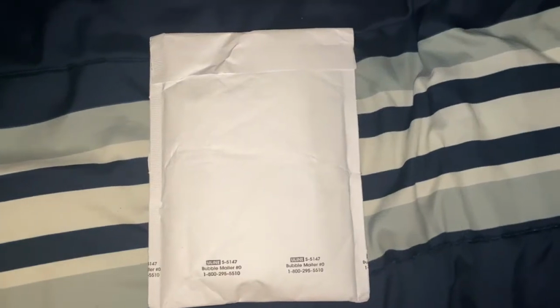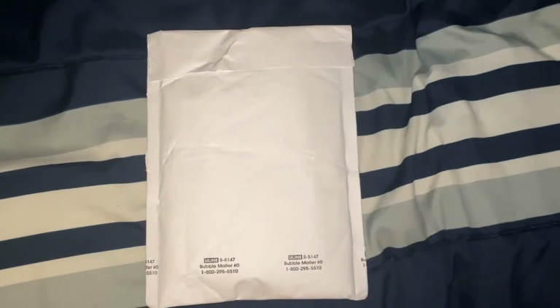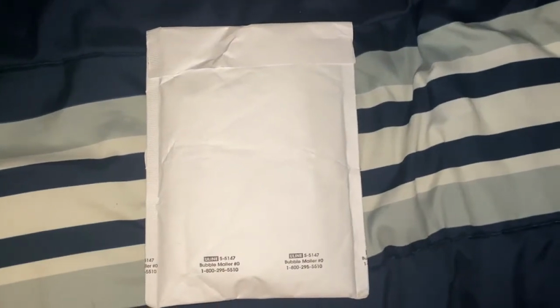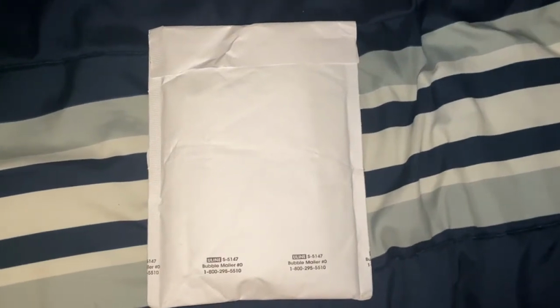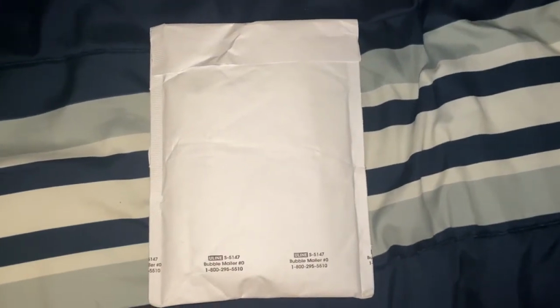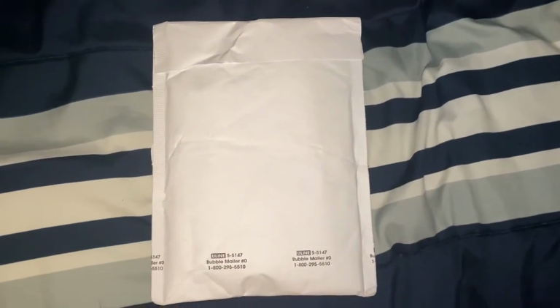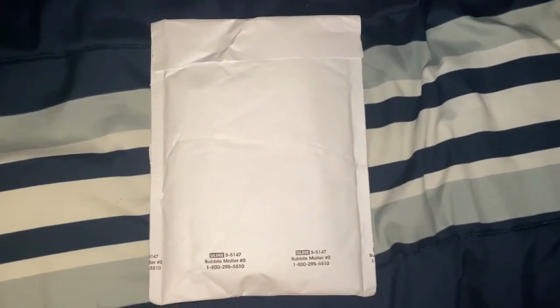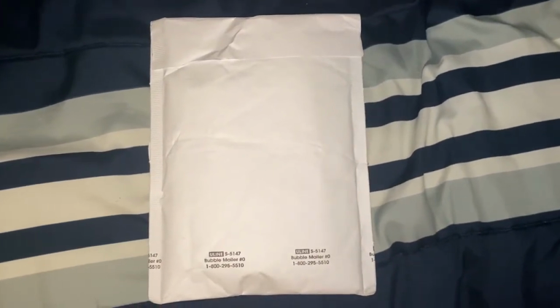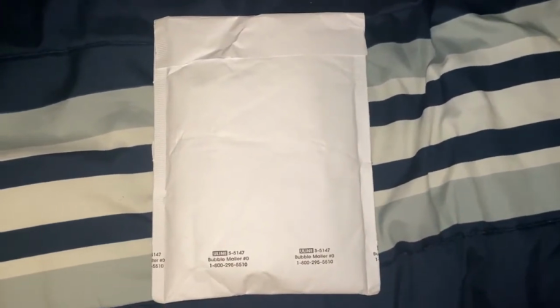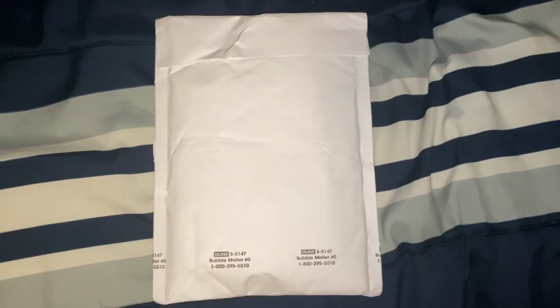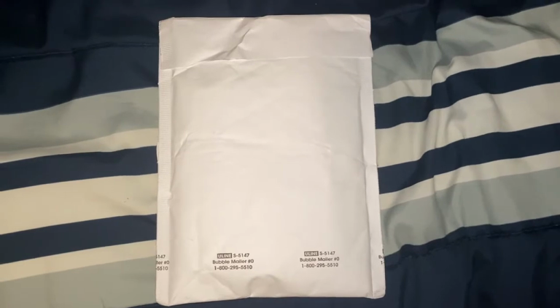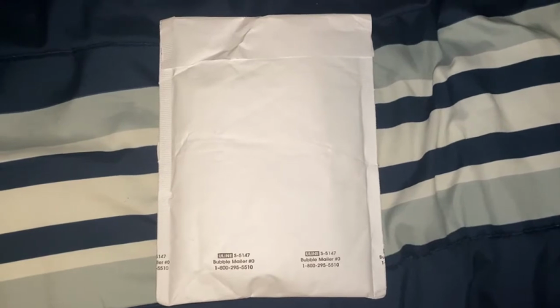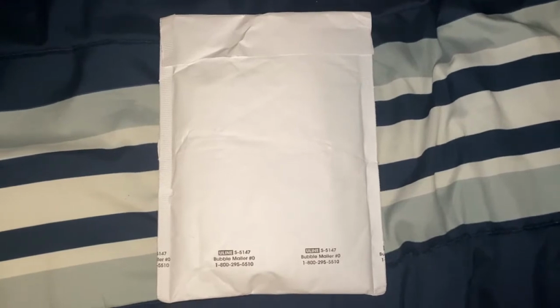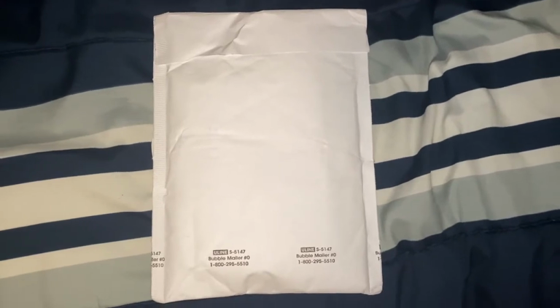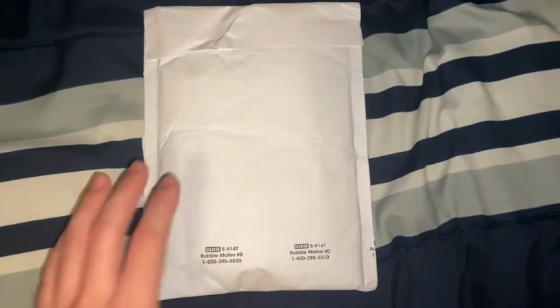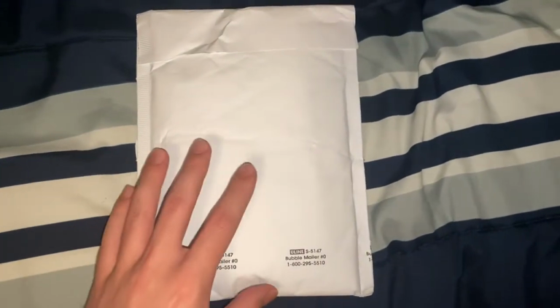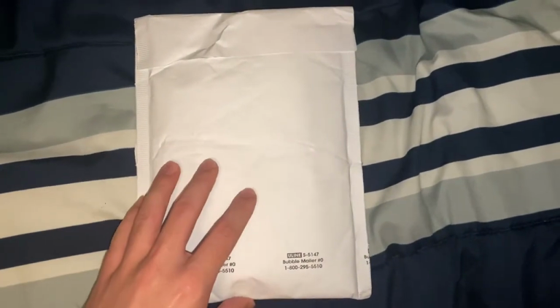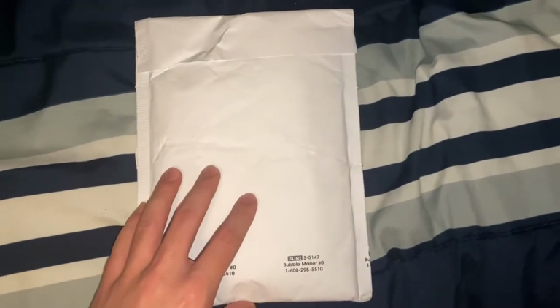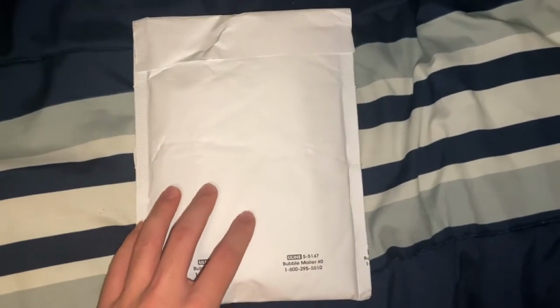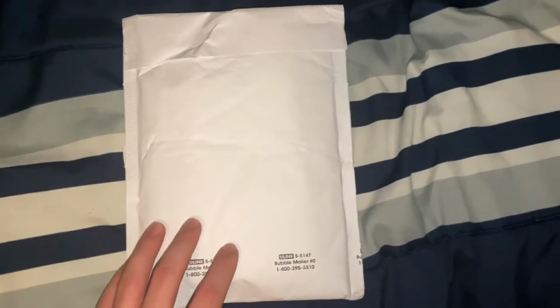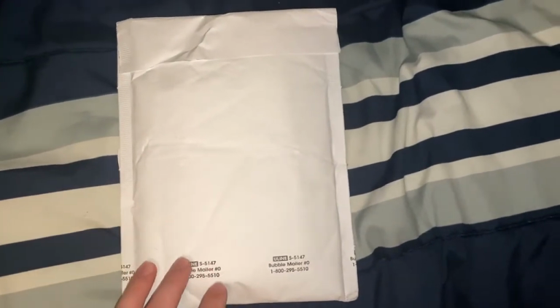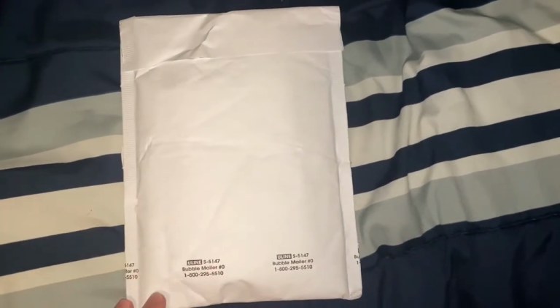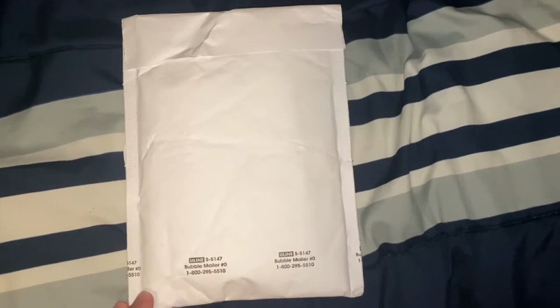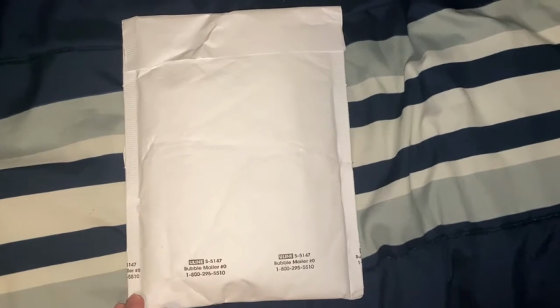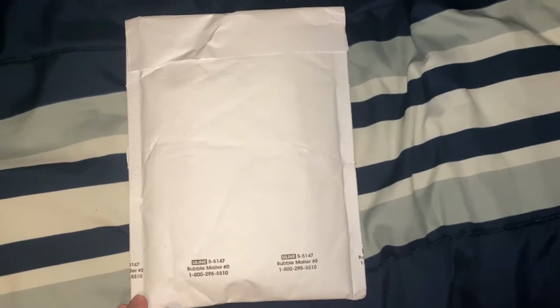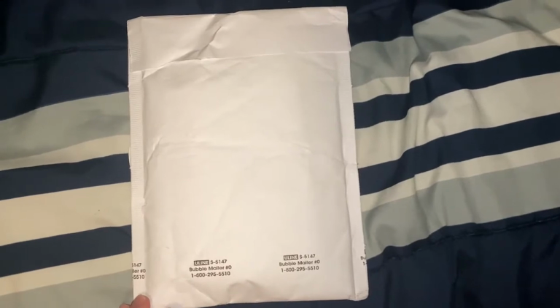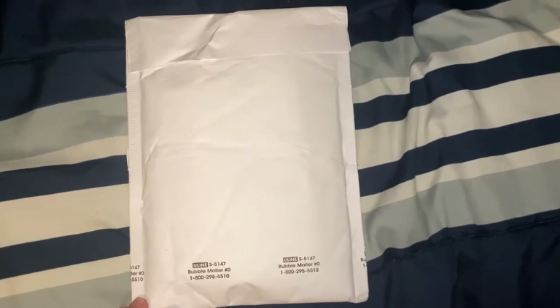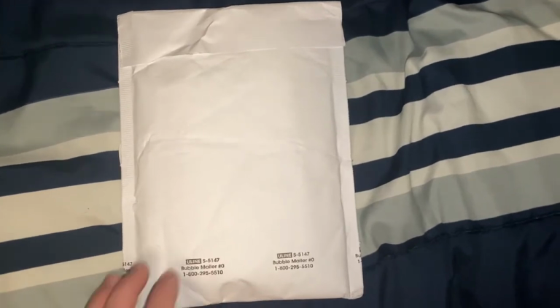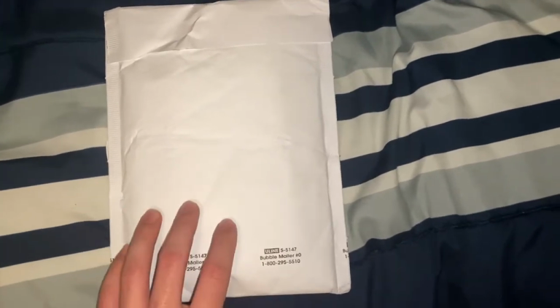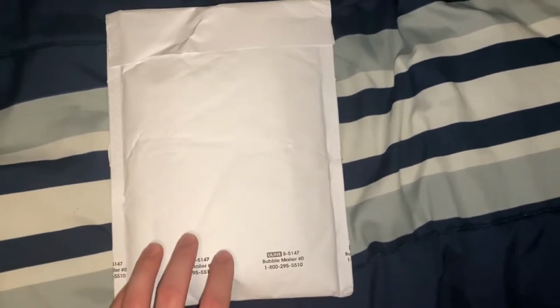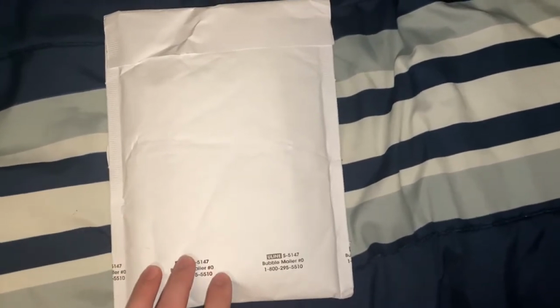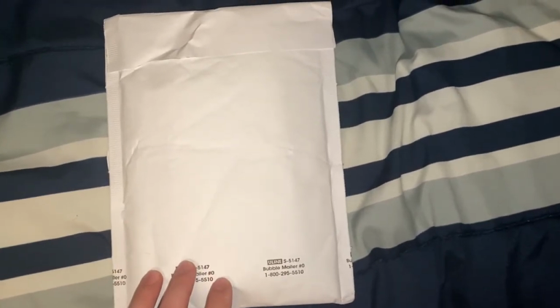What's up everybody? This is Elmo on Cypress School for Agitizer 1 here, and welcome to another unboxing video. Today I got a new package in the mail. I don't know where it's from because it doesn't say, but I have a good feeling that I know what it is.